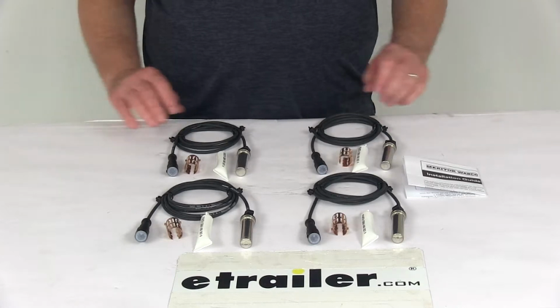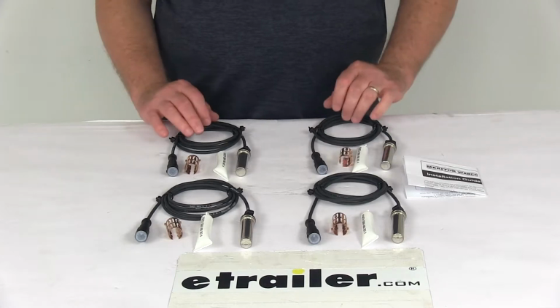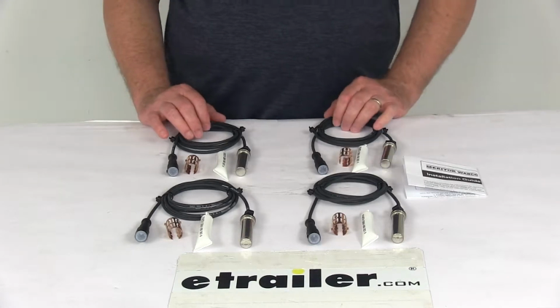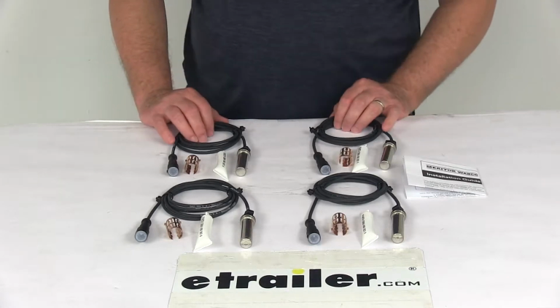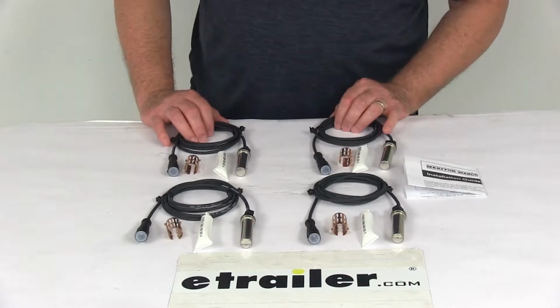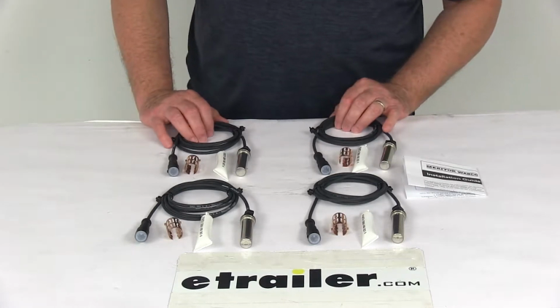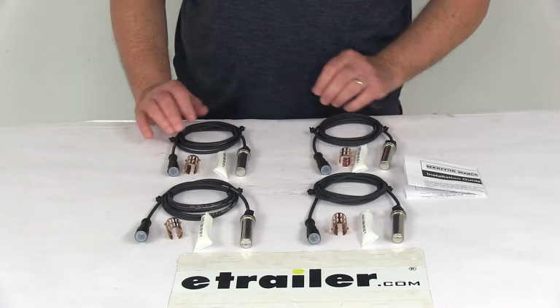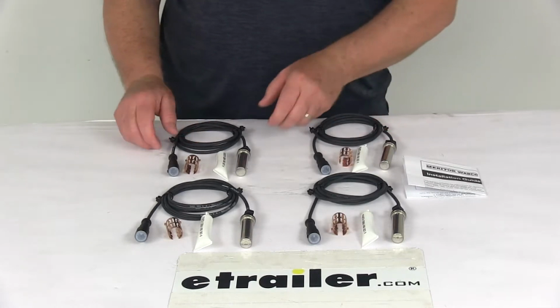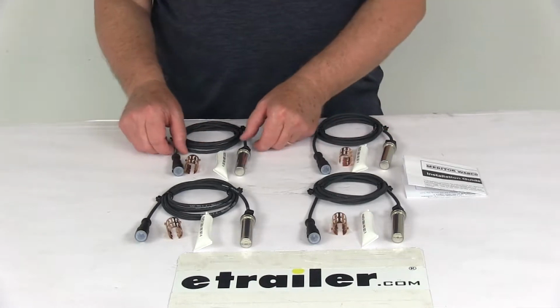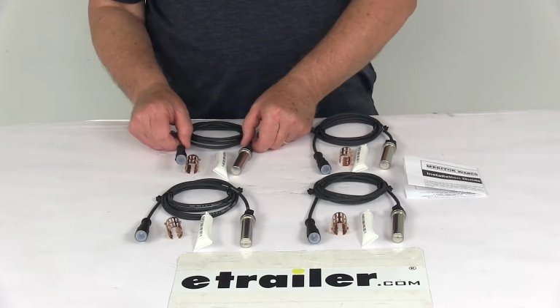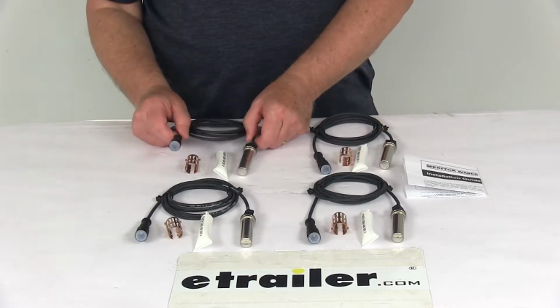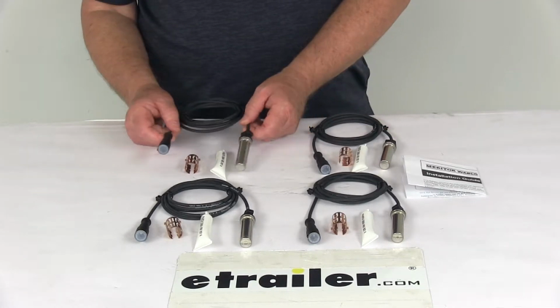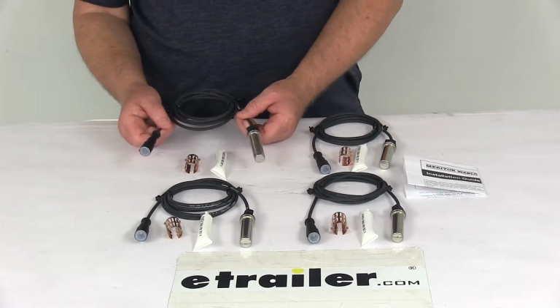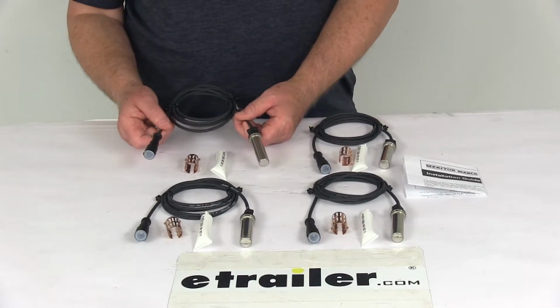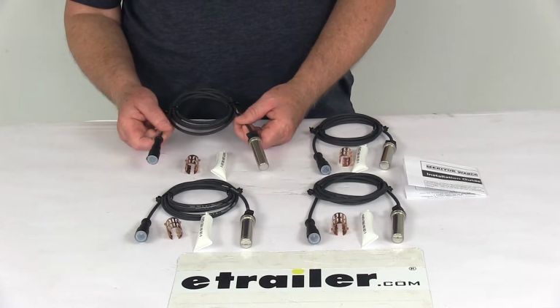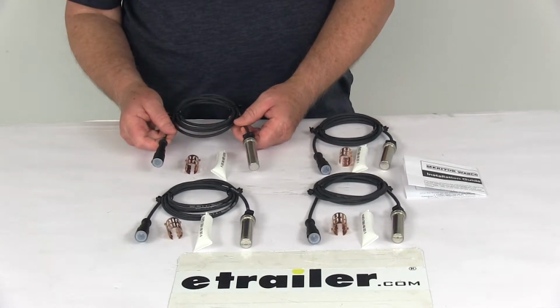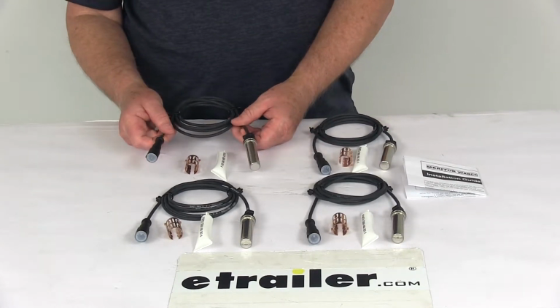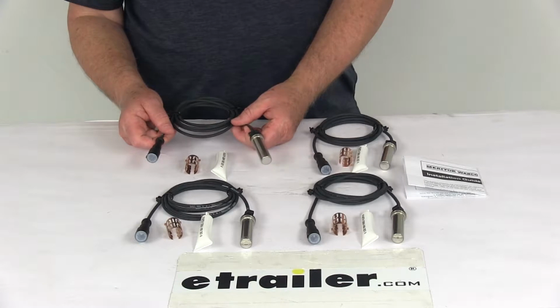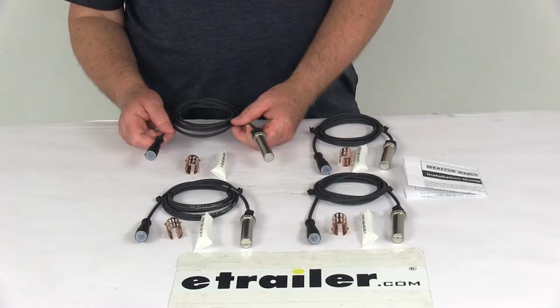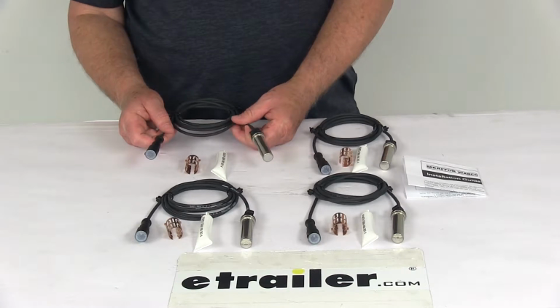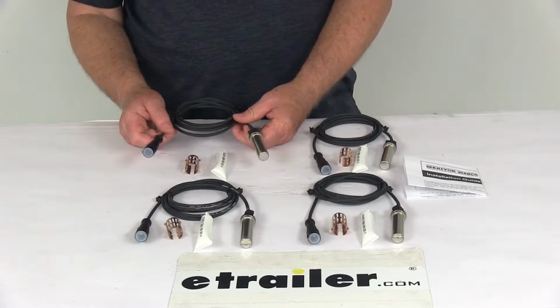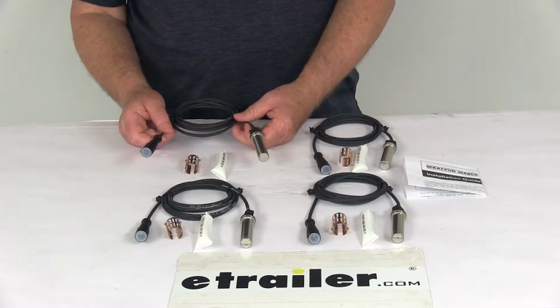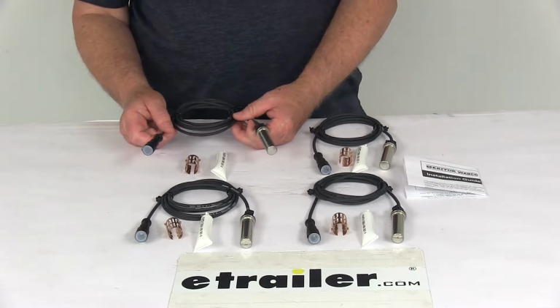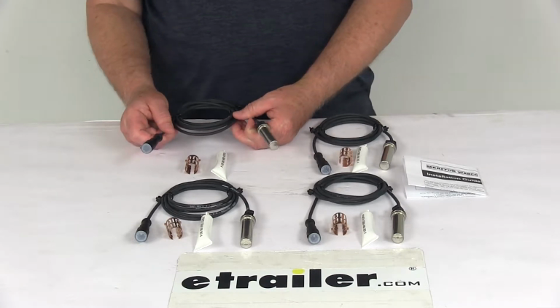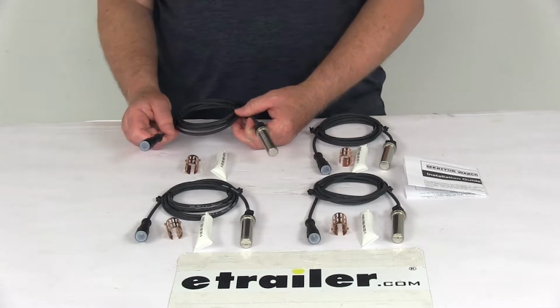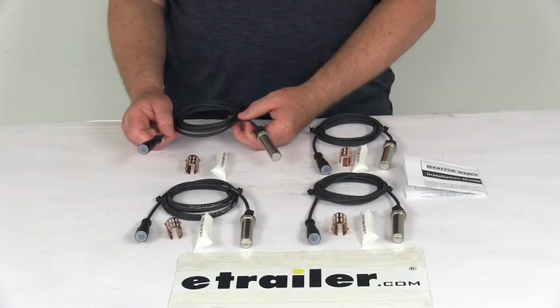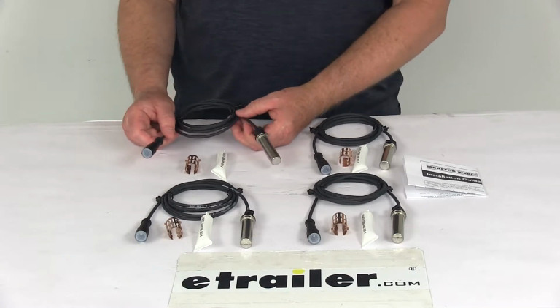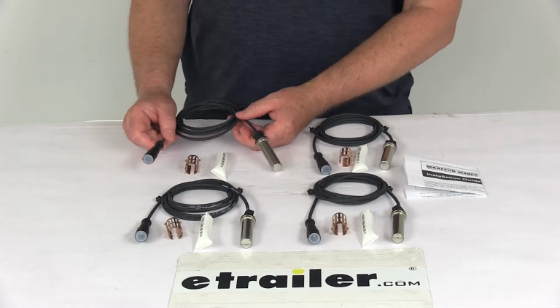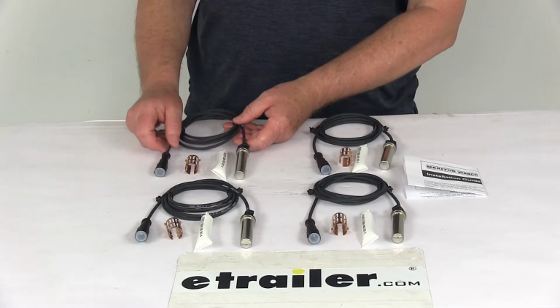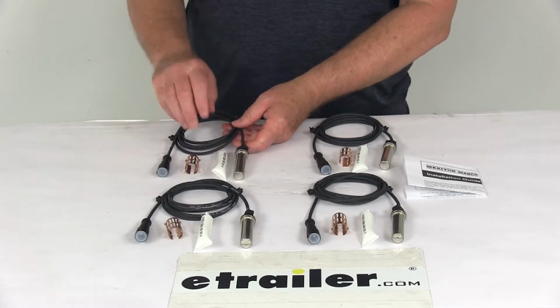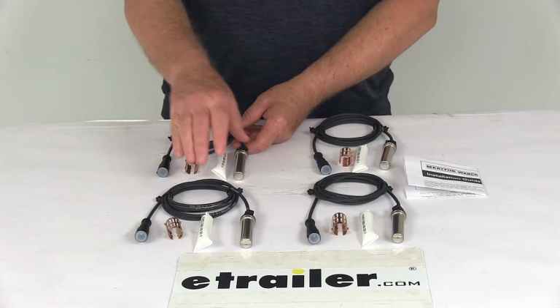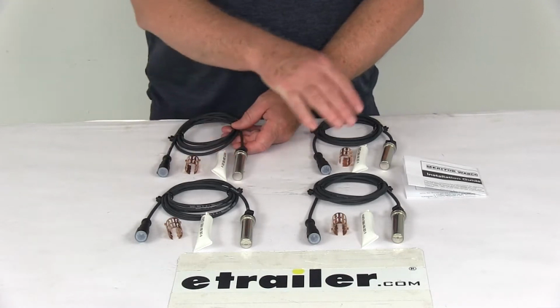Today we're going to take a look at the wheel sensors with the five and three quarter foot long leads for the Tuson Towable ABS Setup for Dexter Brakes. This is for a quantity of four of them.